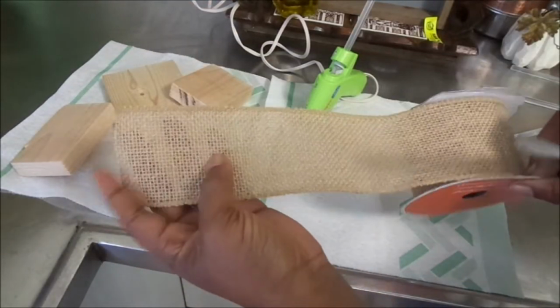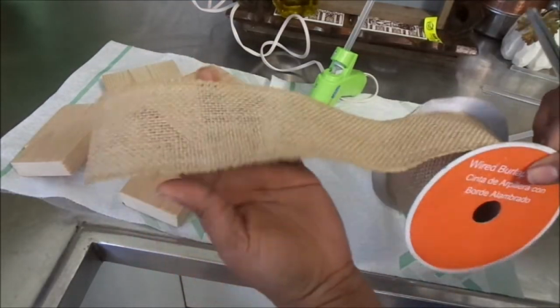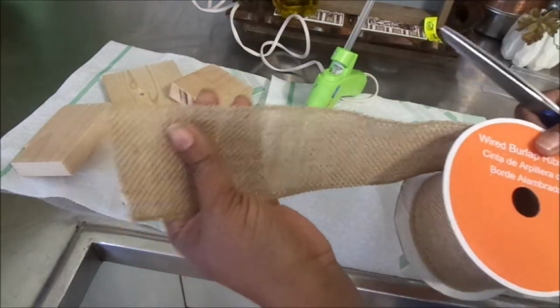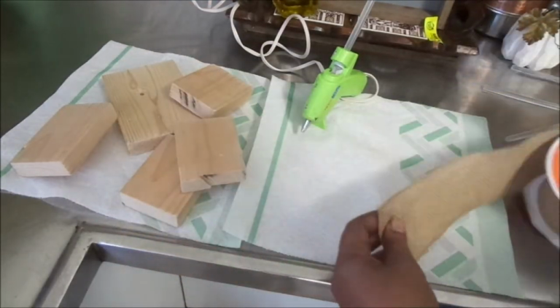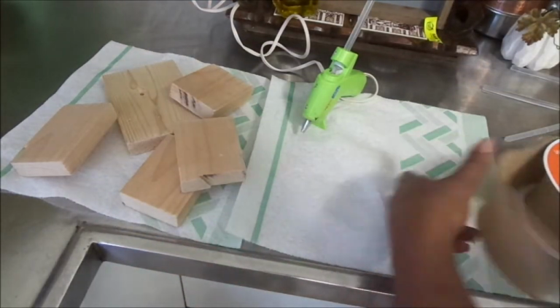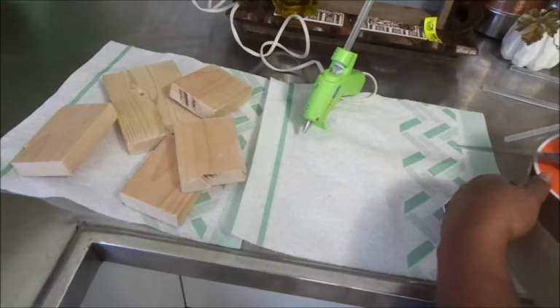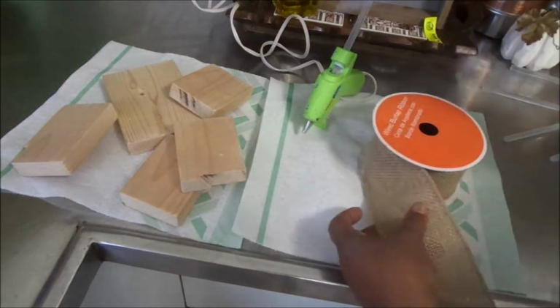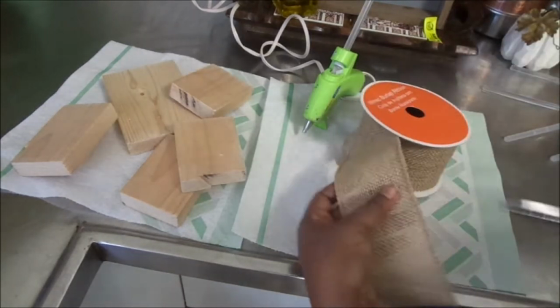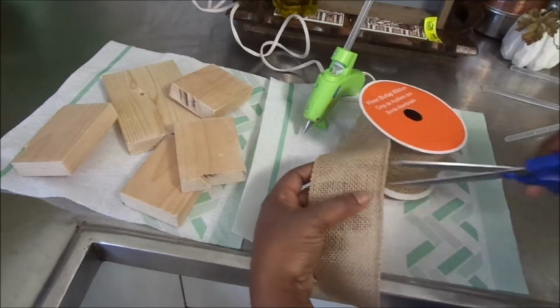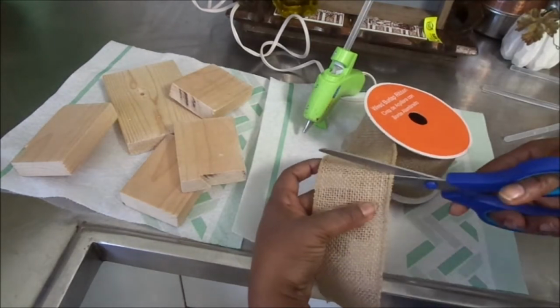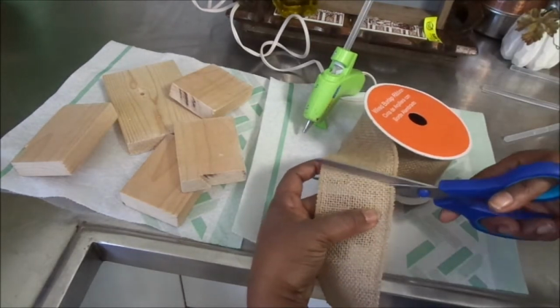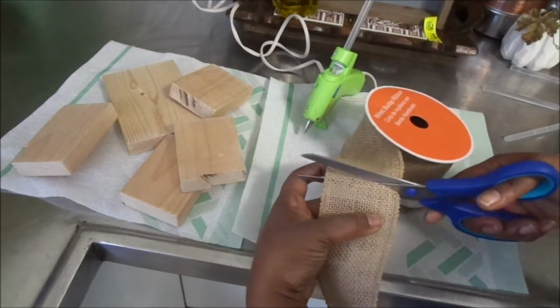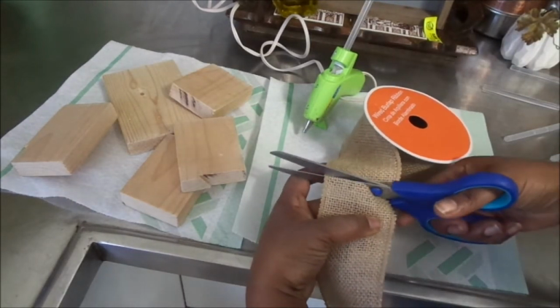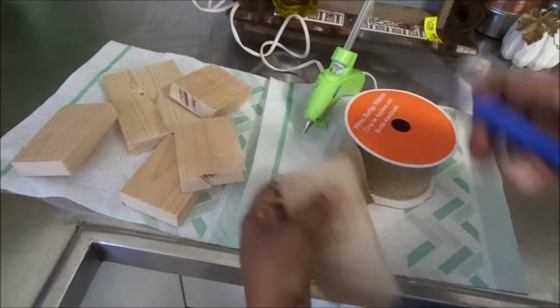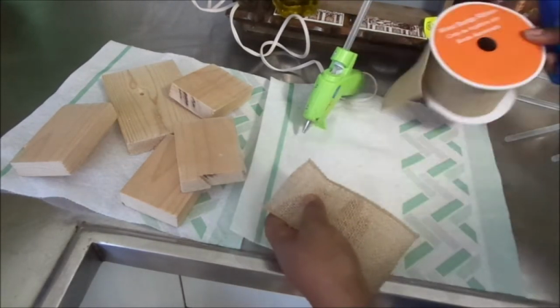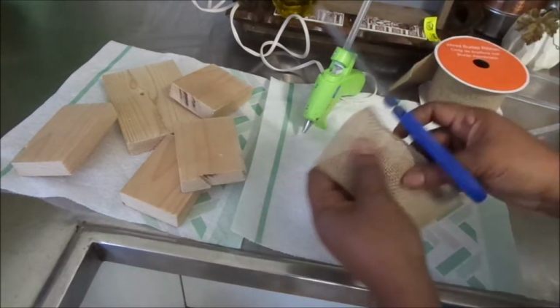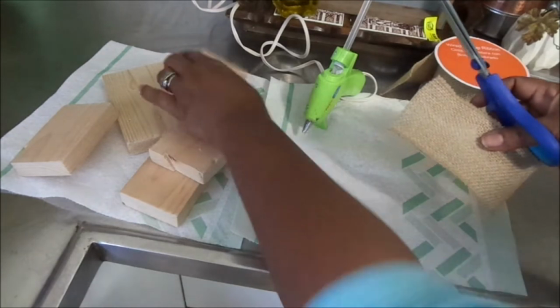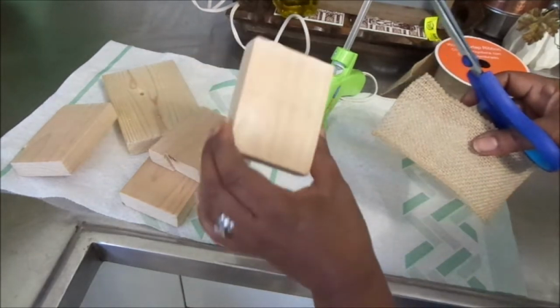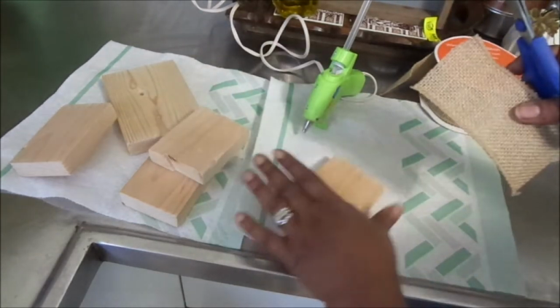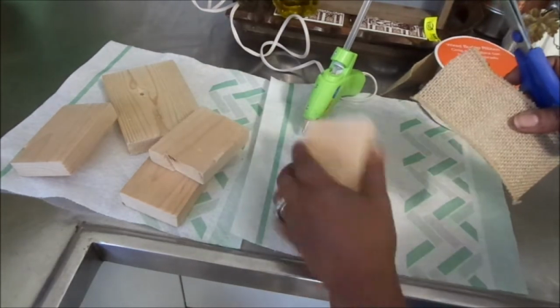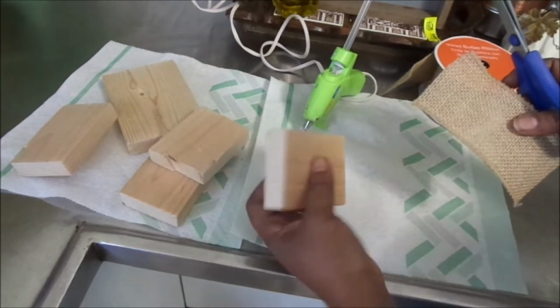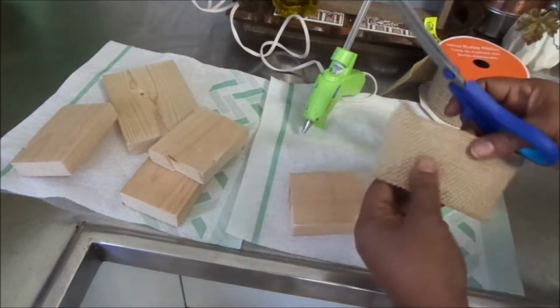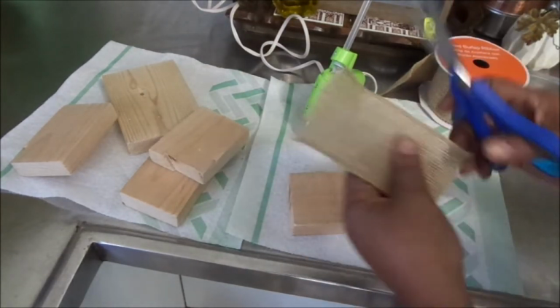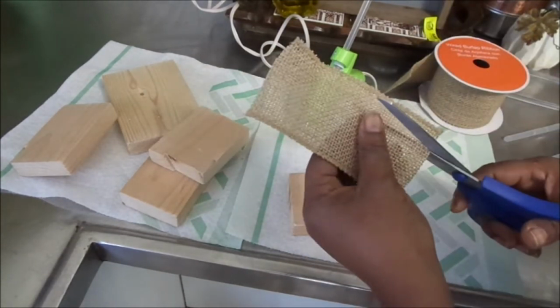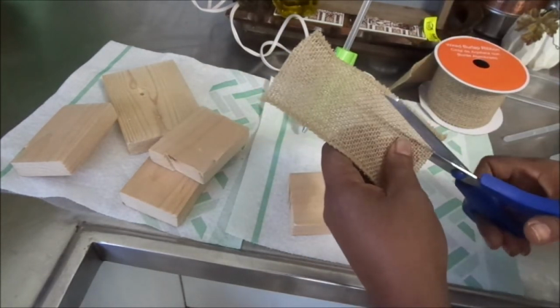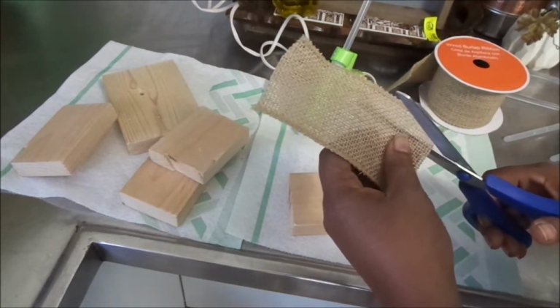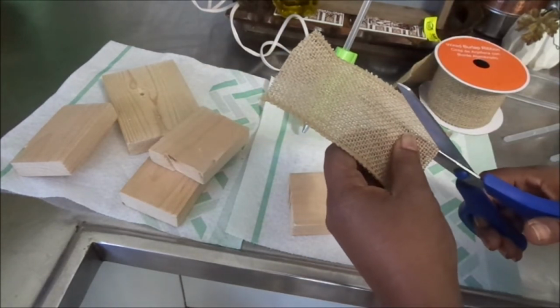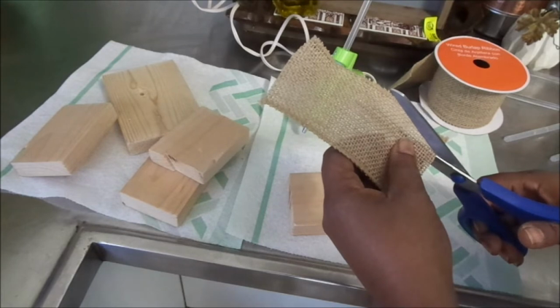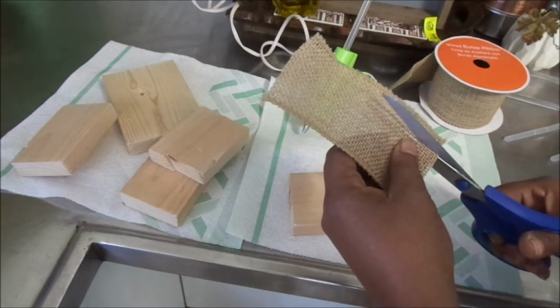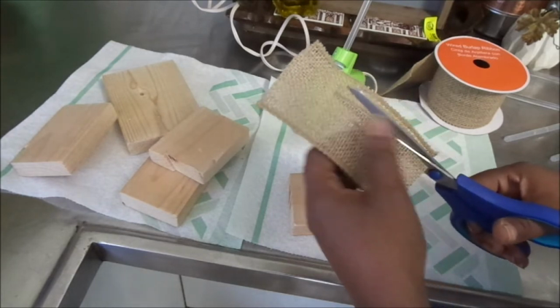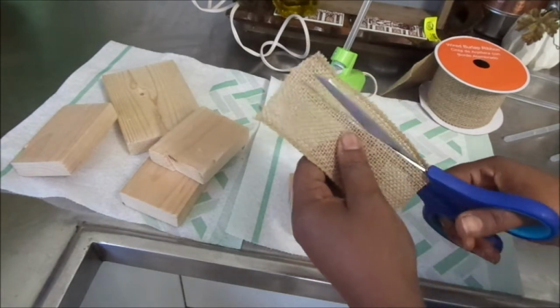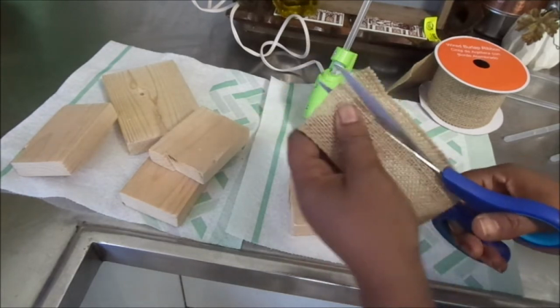Here I'm just going to be cutting some burlap into strips, about three to four strips, which is what I'm going to be using to make the top of my ornament so that I can hang it on my thanksgiving tree.